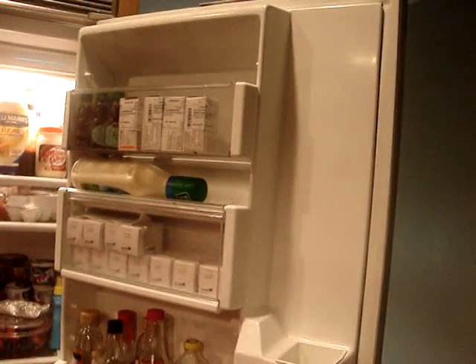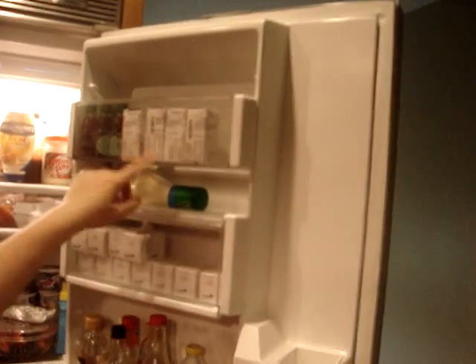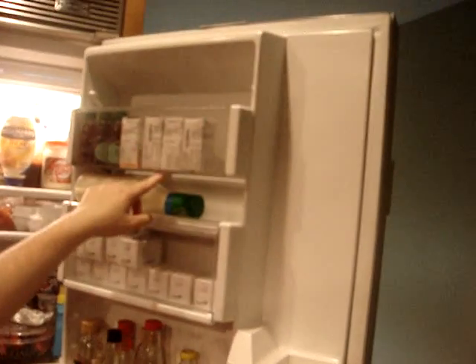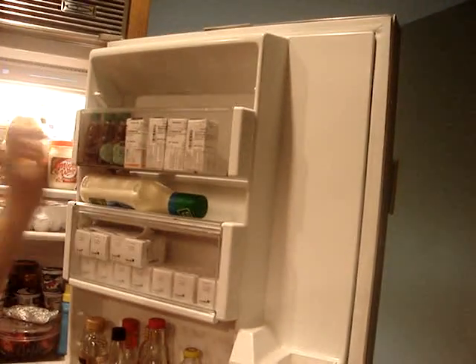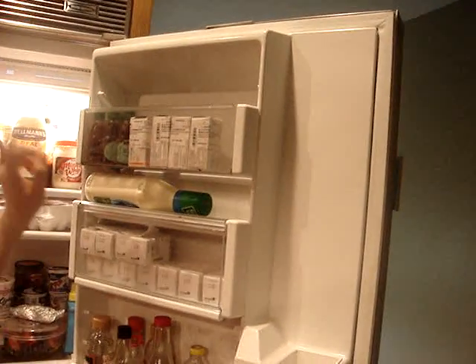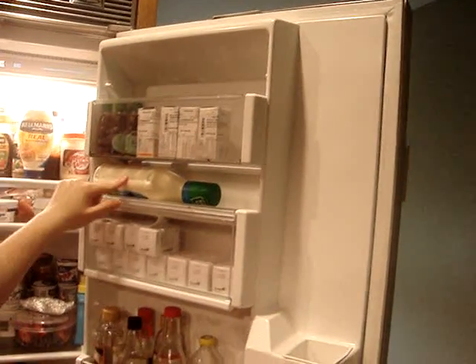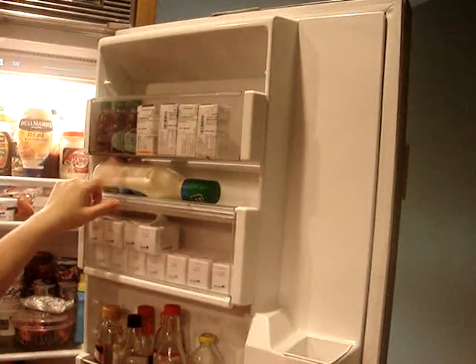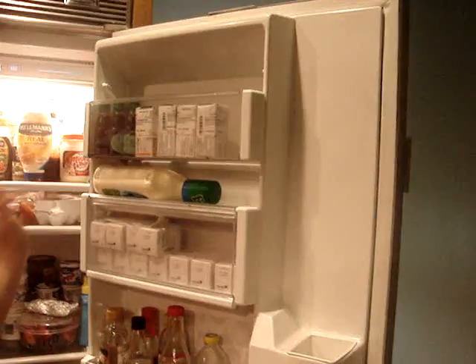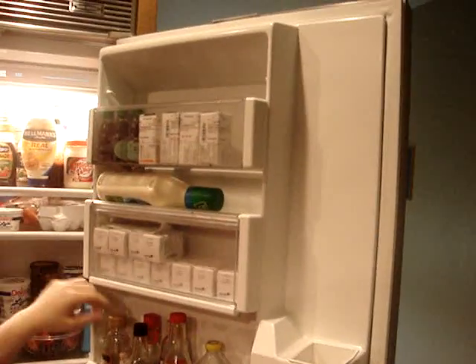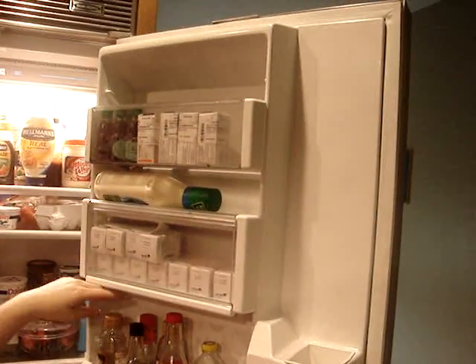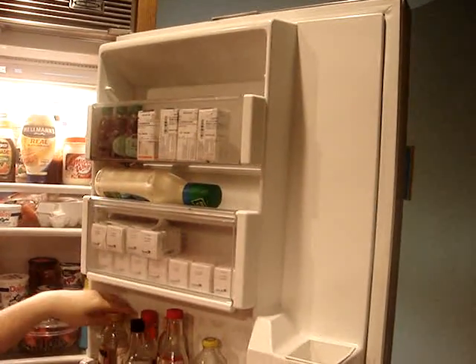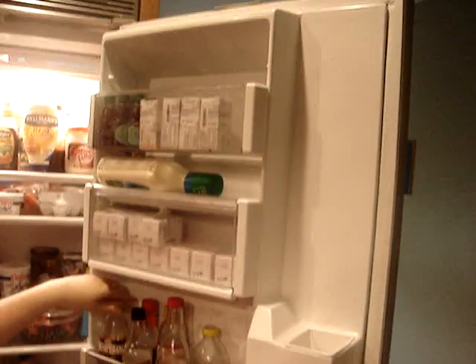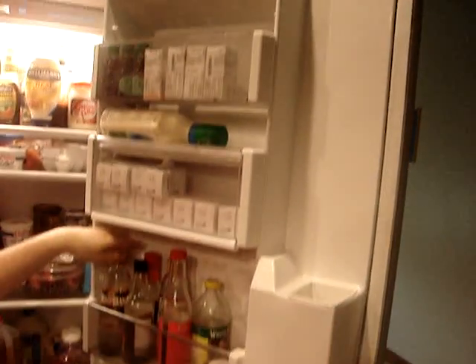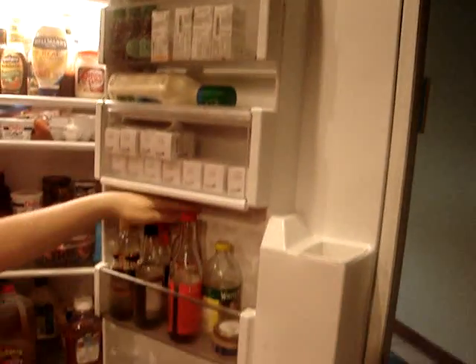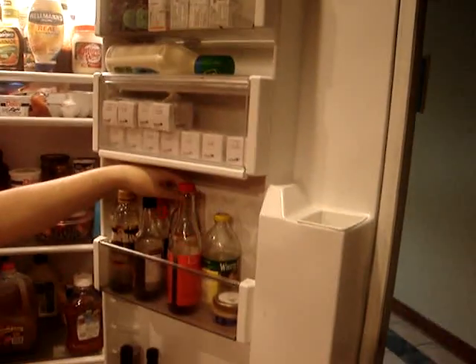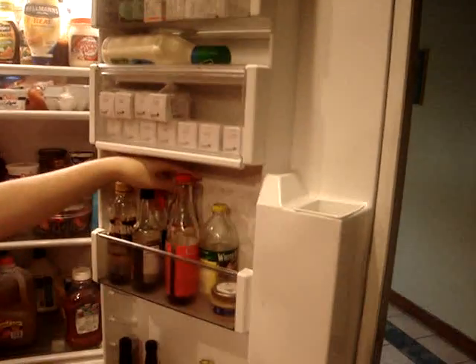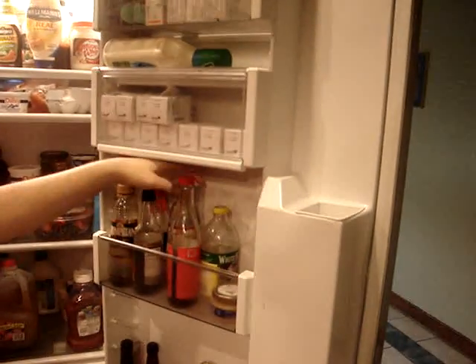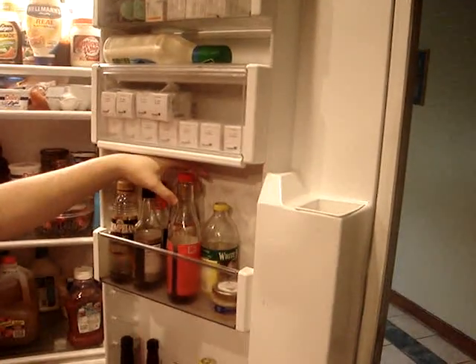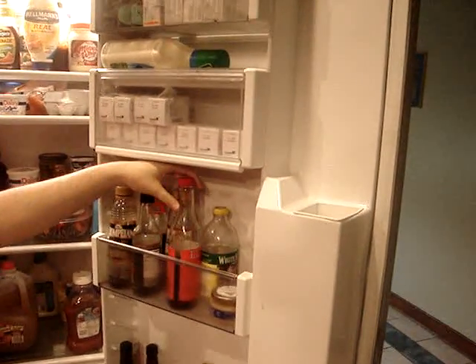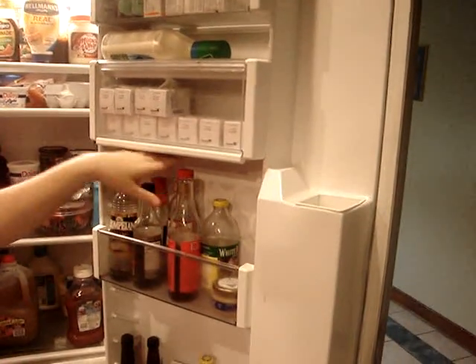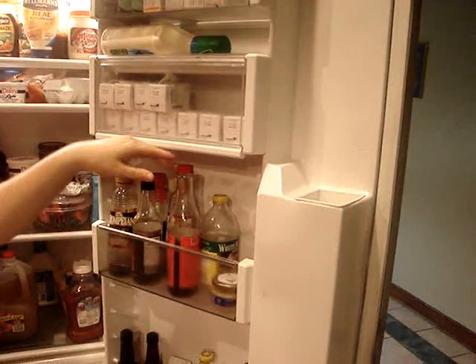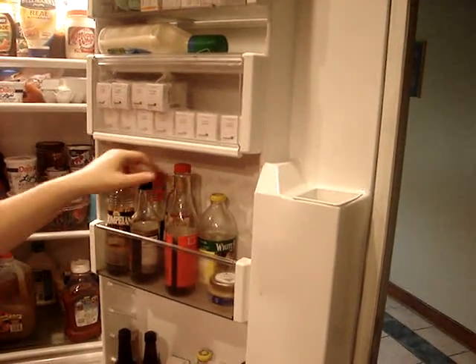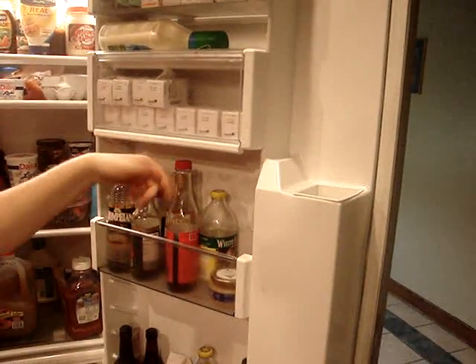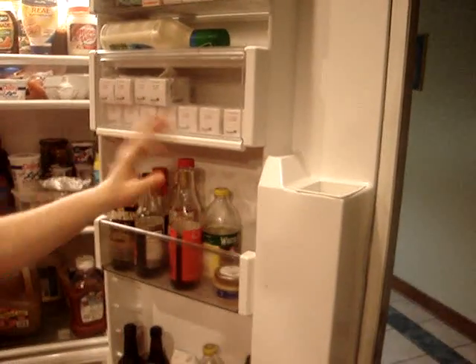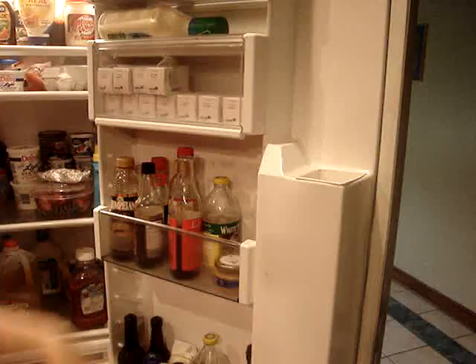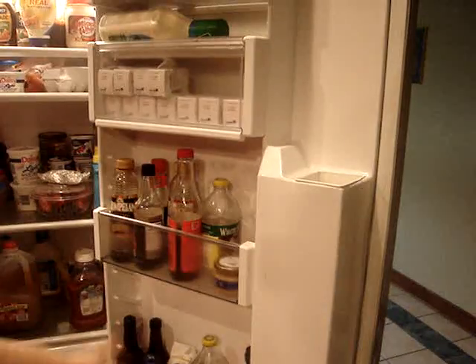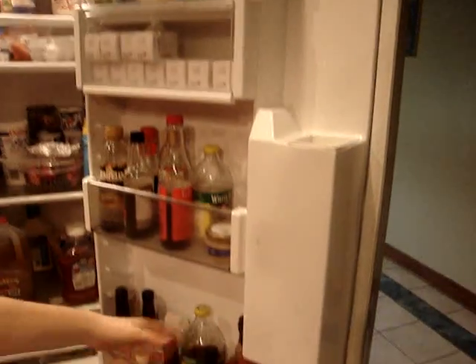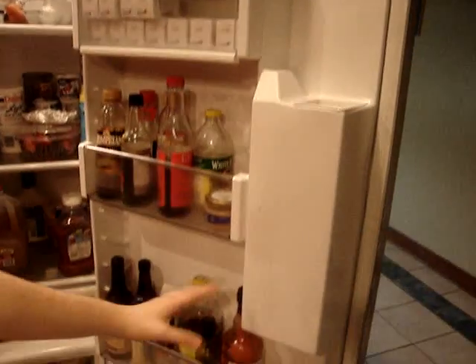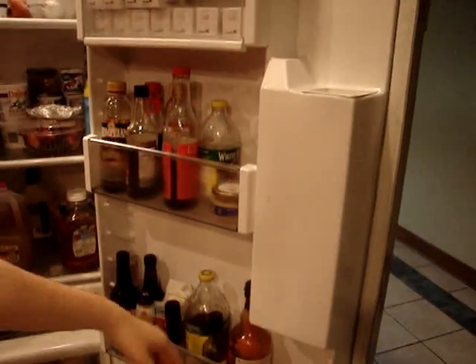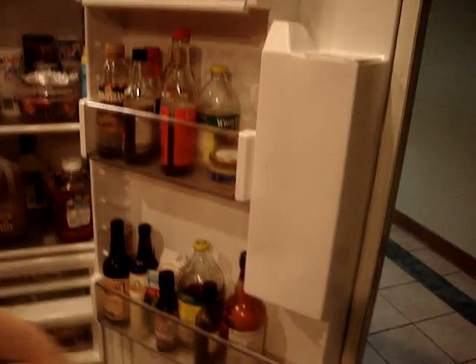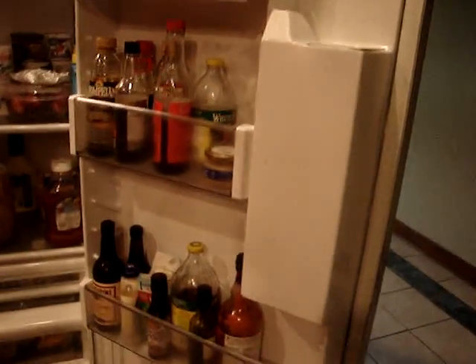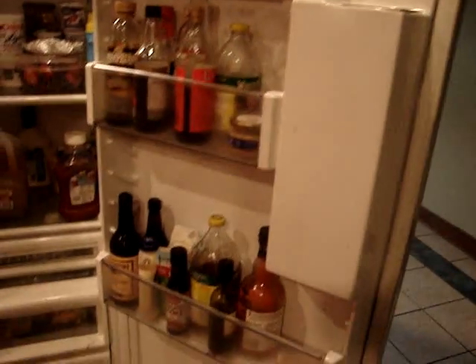More insulin, some ranch dressing, your regular vinegars — red wine, white, malt. Let's zoom in on the best part, the ketchup.